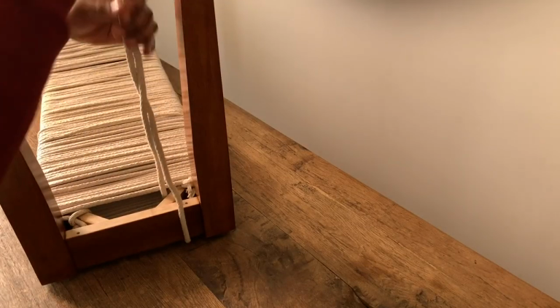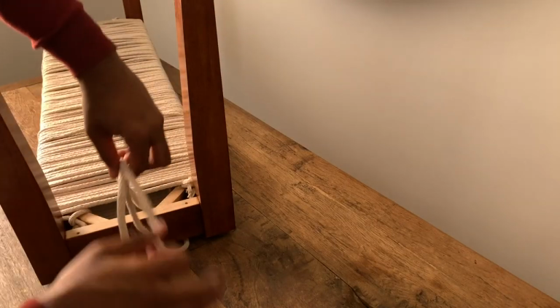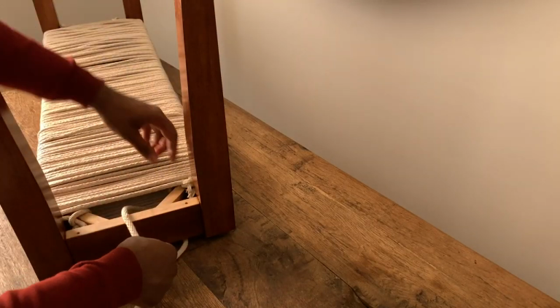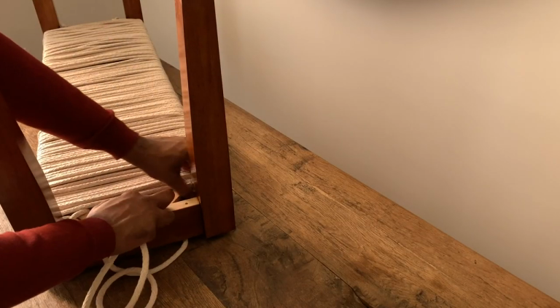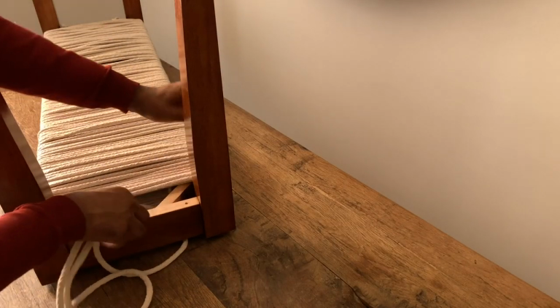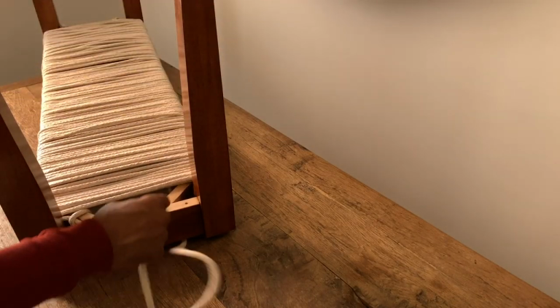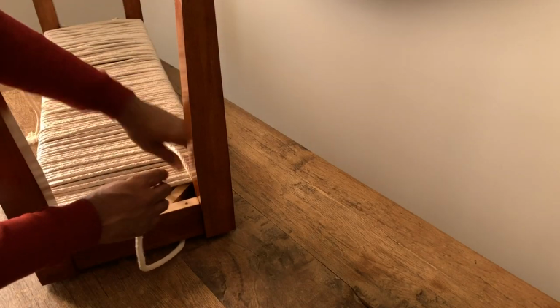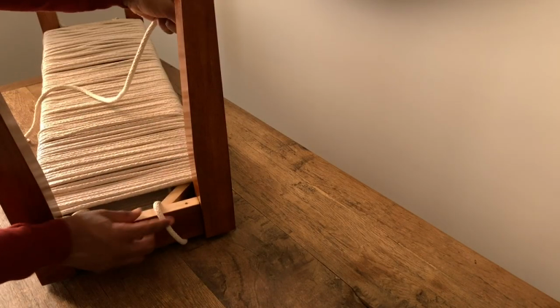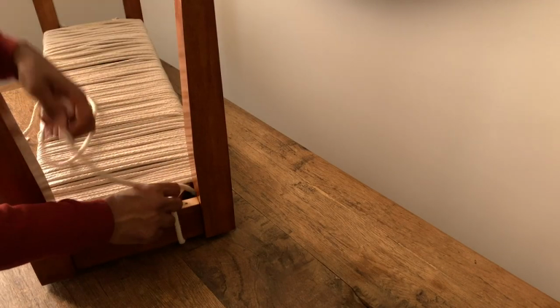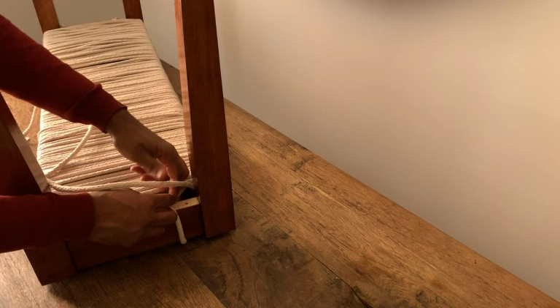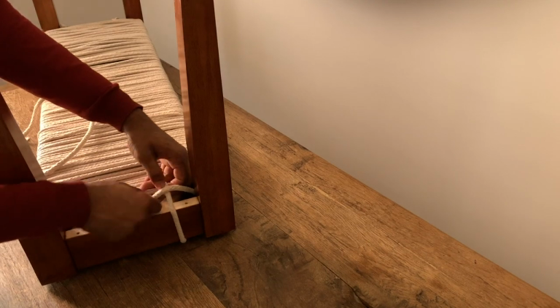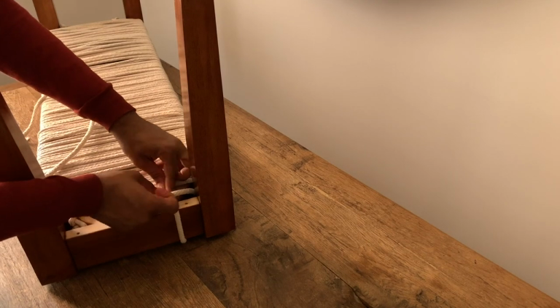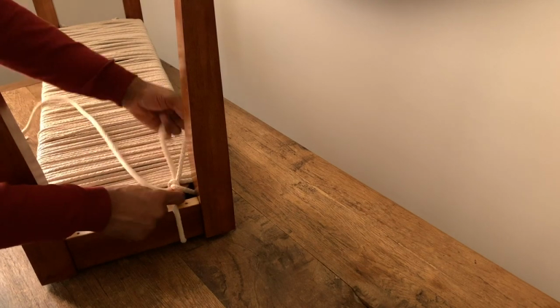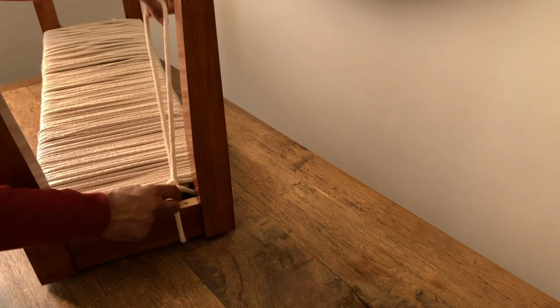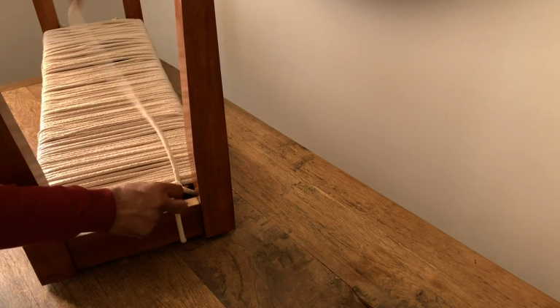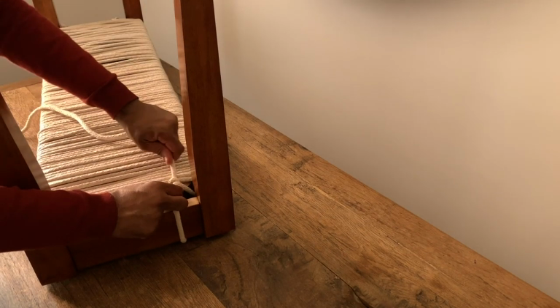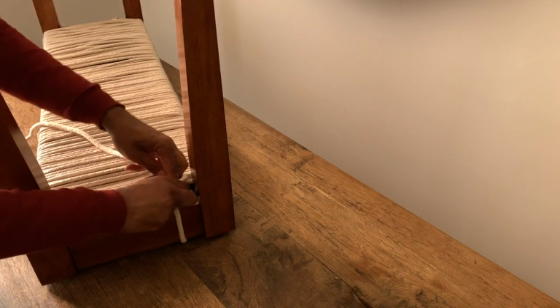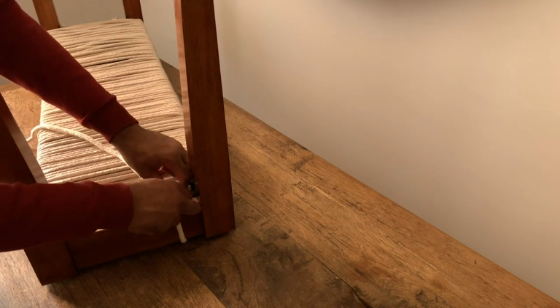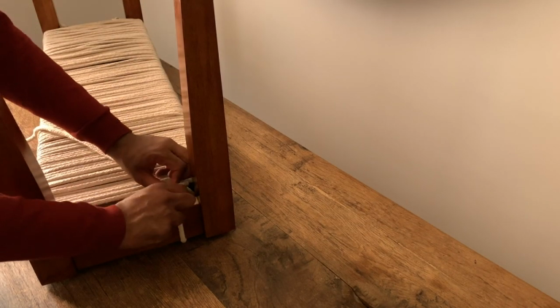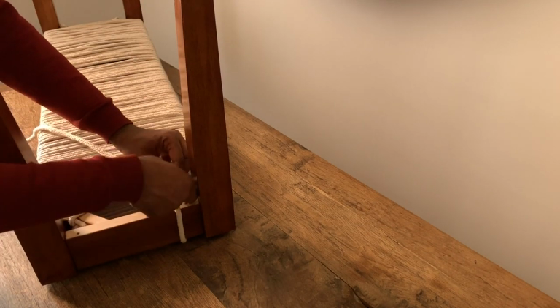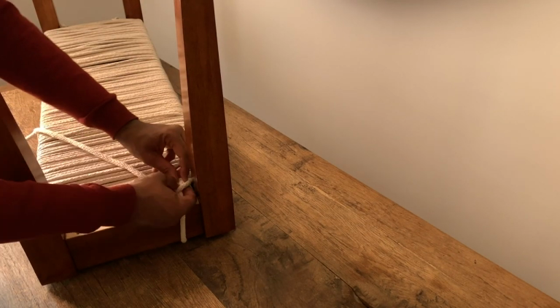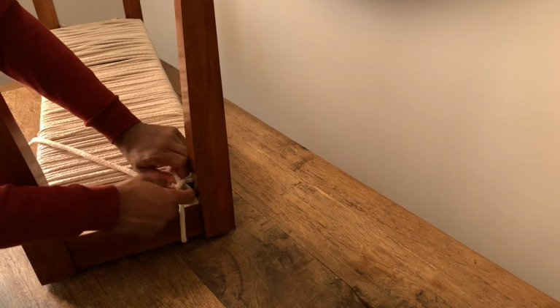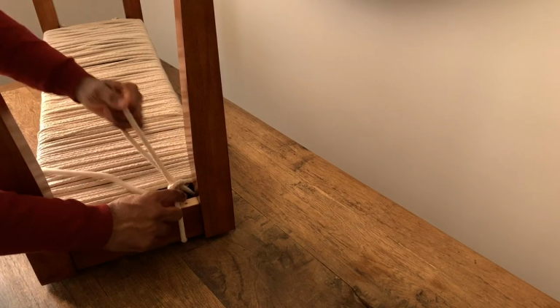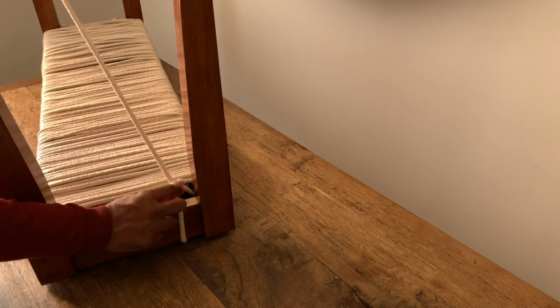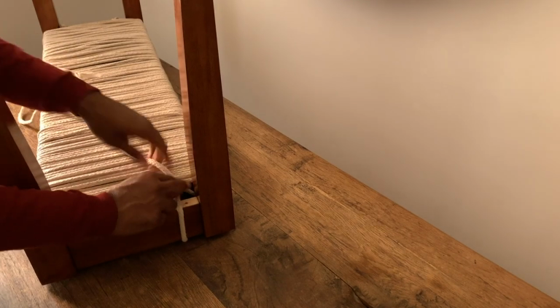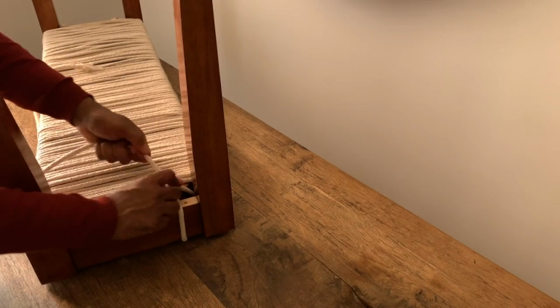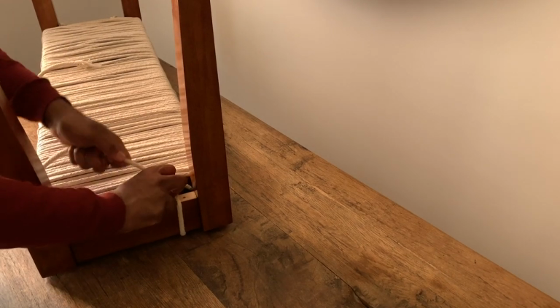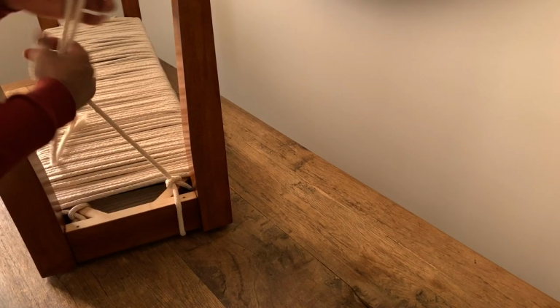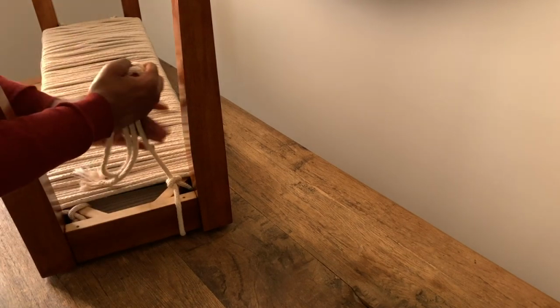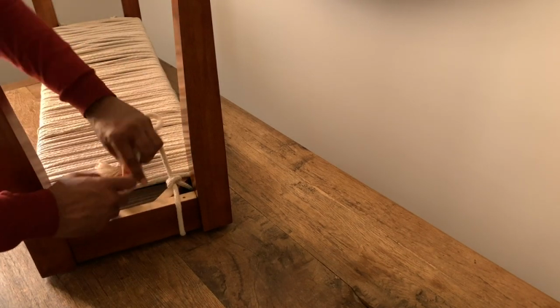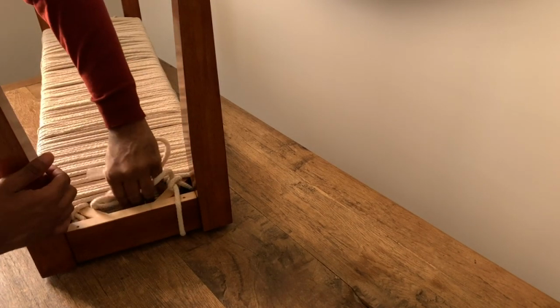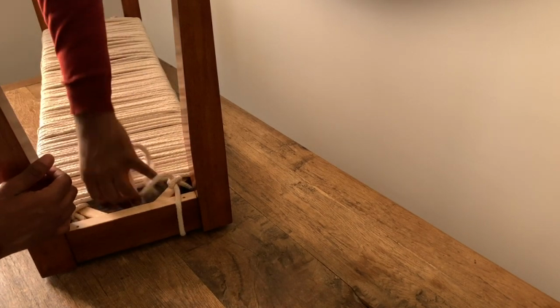When you reach the end of the bench, you can tie another knot under the bottom of the woven bench top, just like you did when you started. Repeat this entire step one more time on the opposite side of the bench. This will allow you to cover up the screw holes on the ends of the bench.